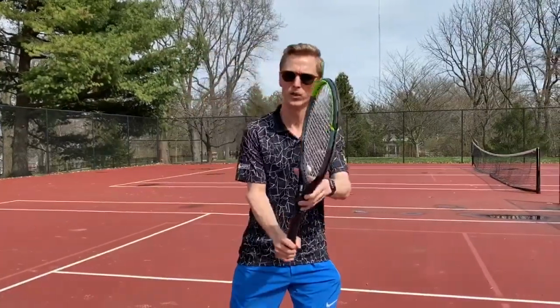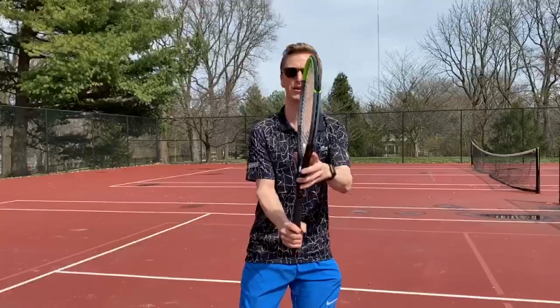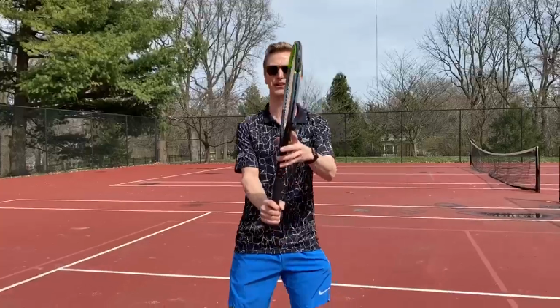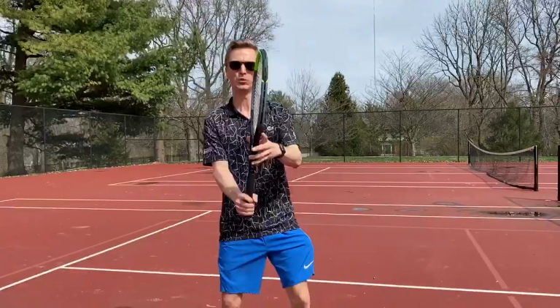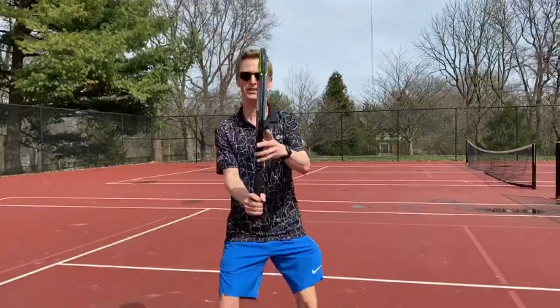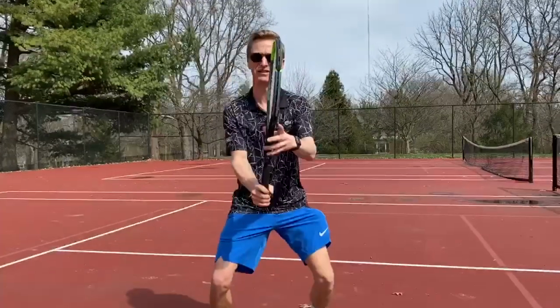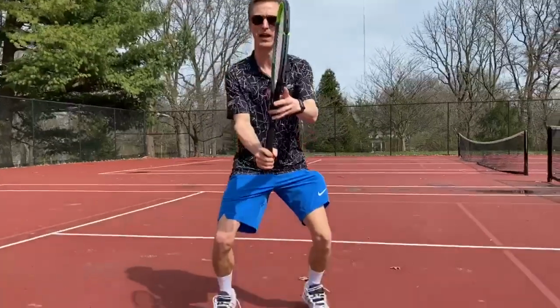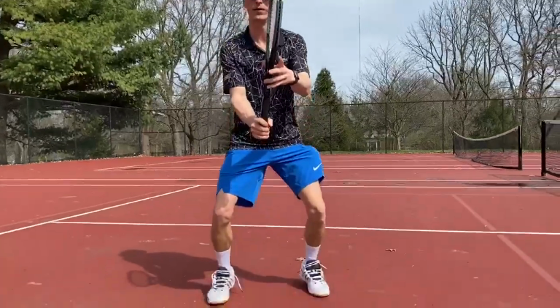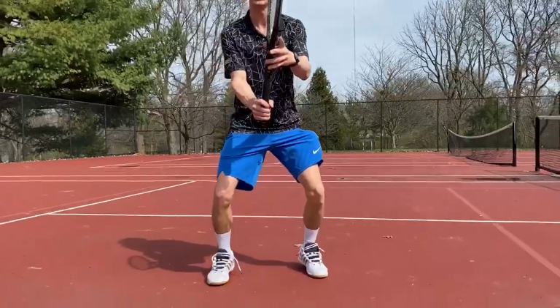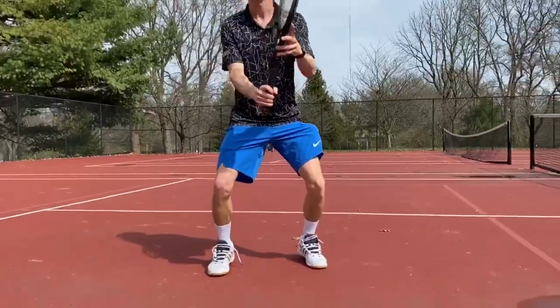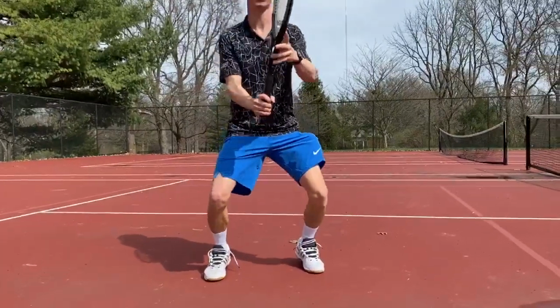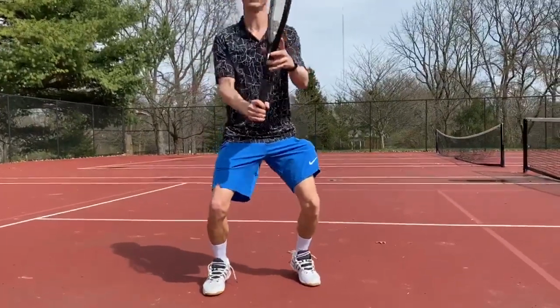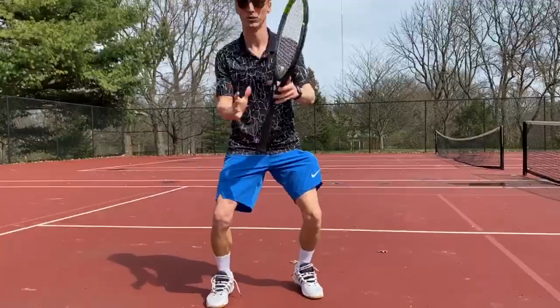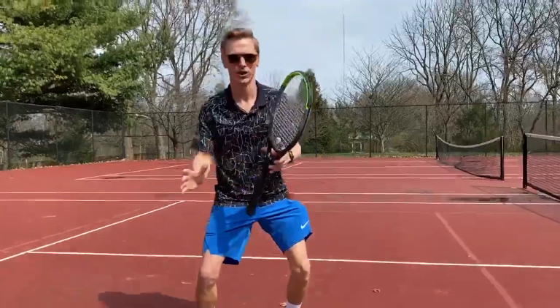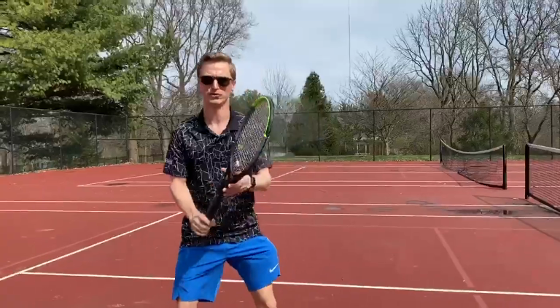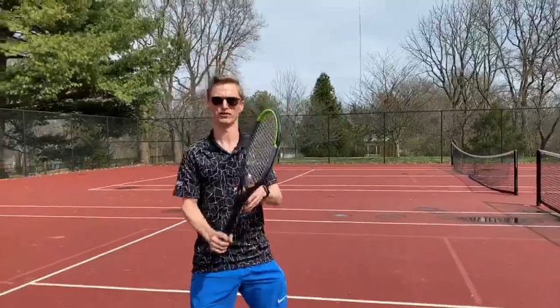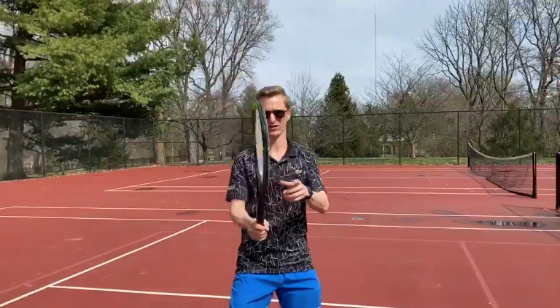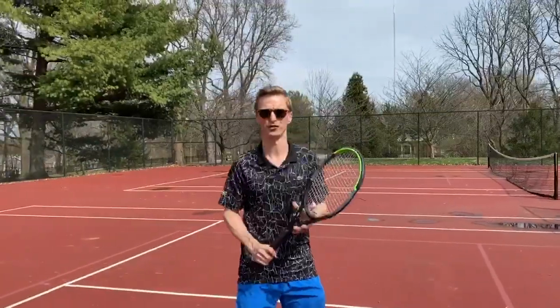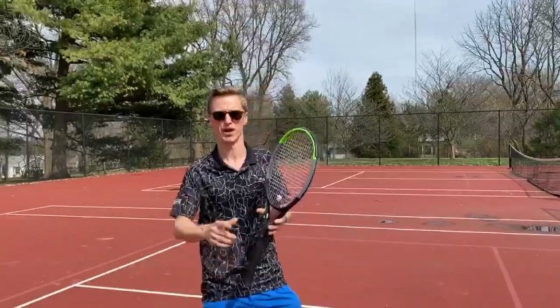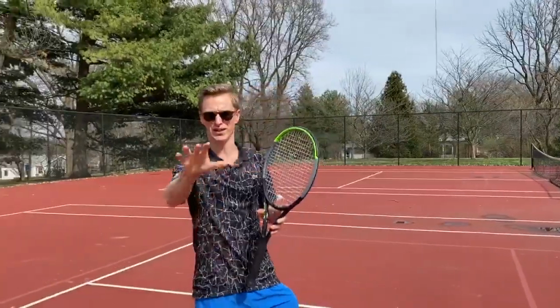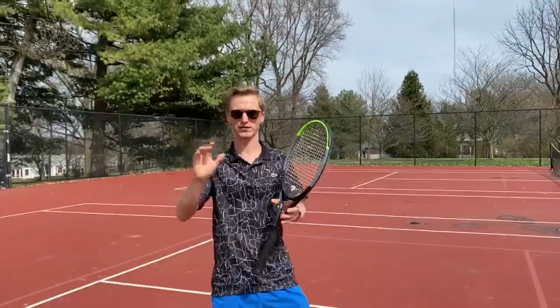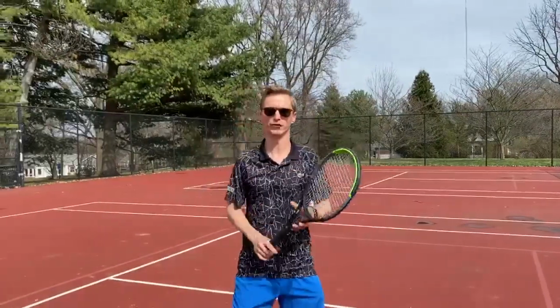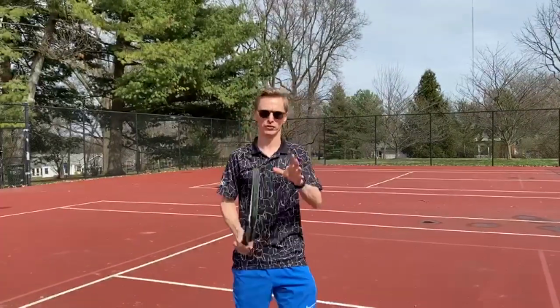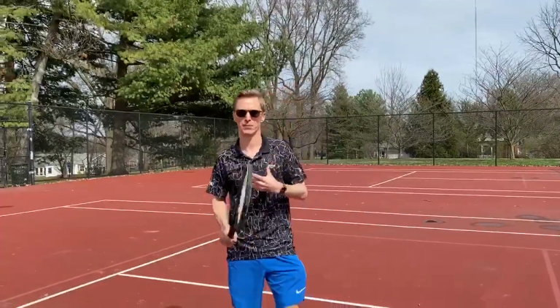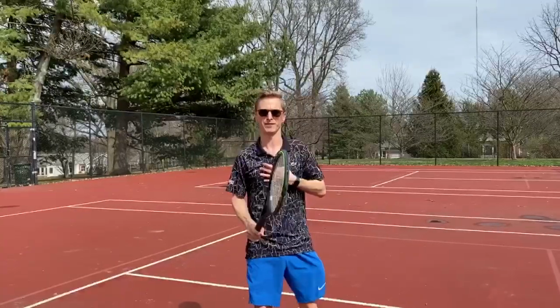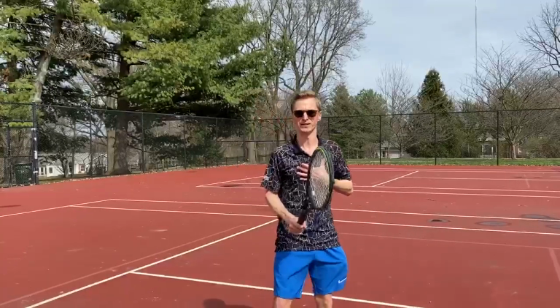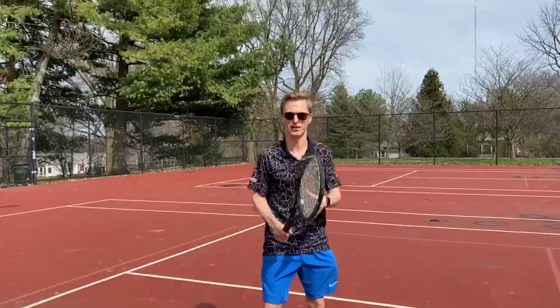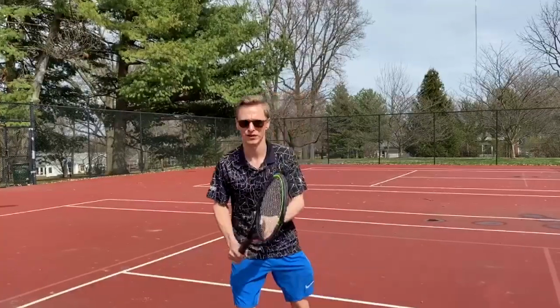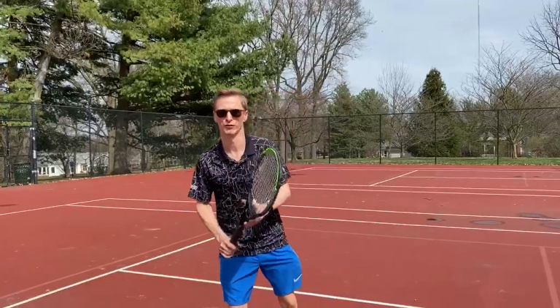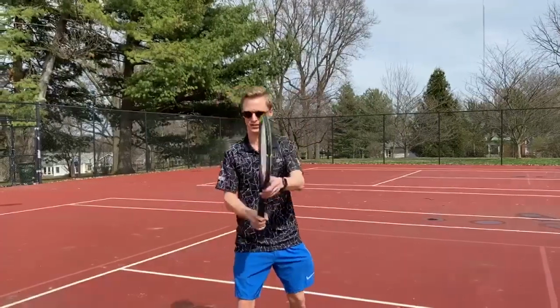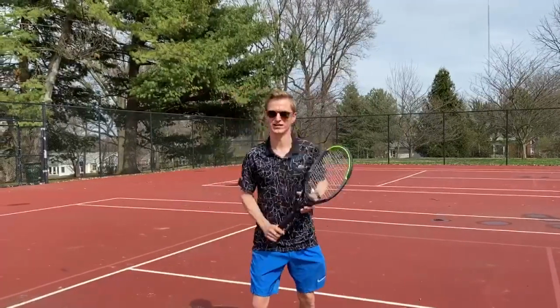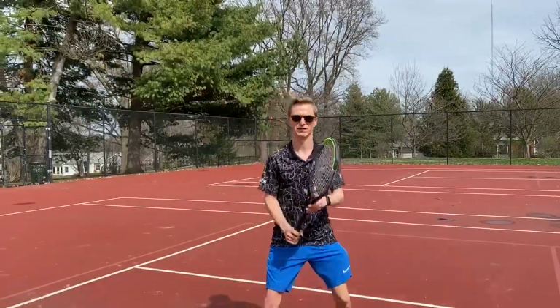With that ready position, we need to split step when that ball is coming our way. It's very important we split step so that we're ready to go any which direction. You guys saw that tough feed that Ryan — the videographer — tossed that ball right at my body last time, made it very difficult for me. Luckily, I did the split step.